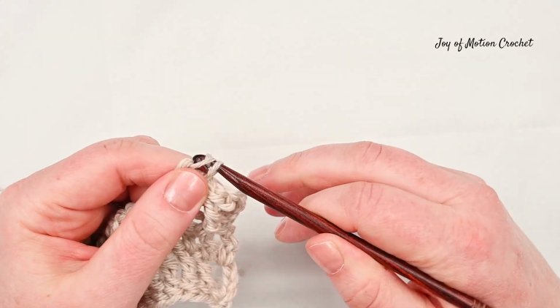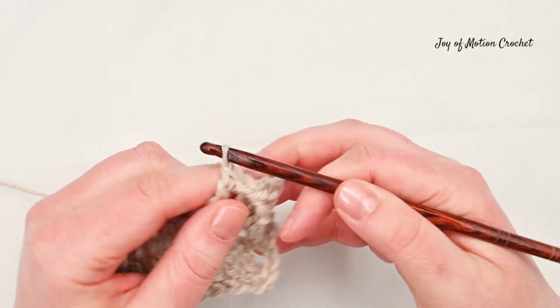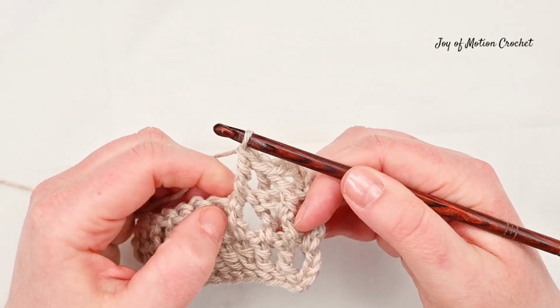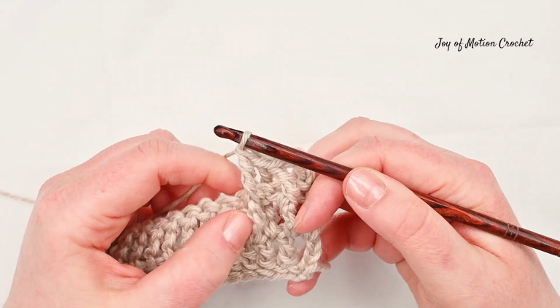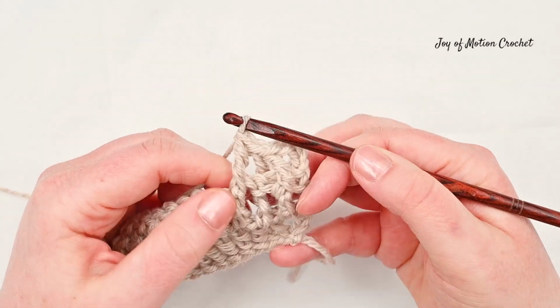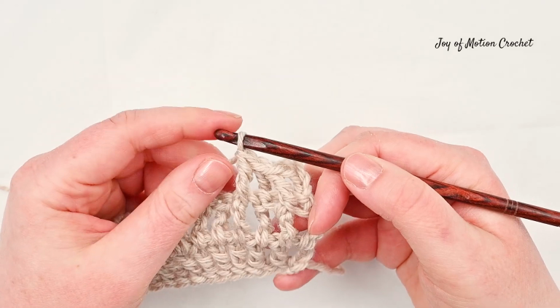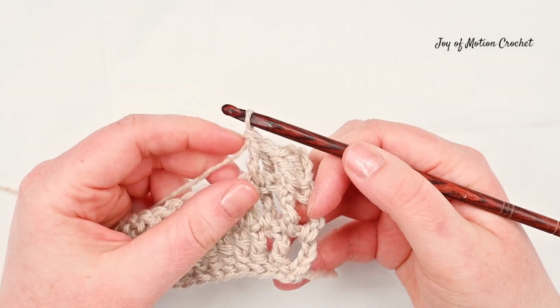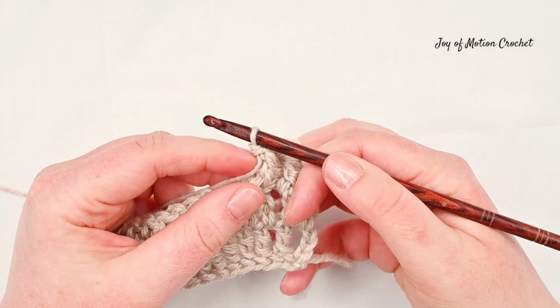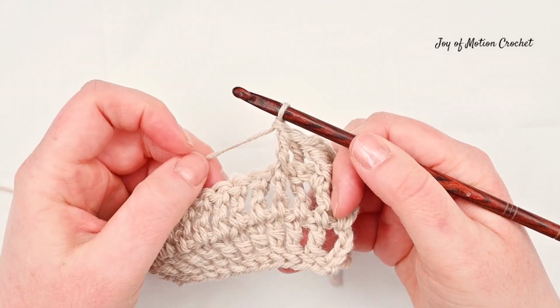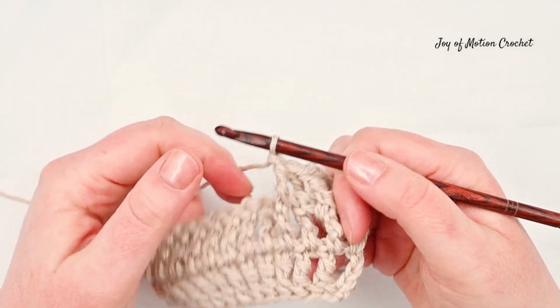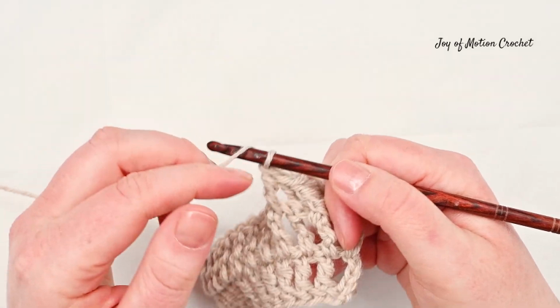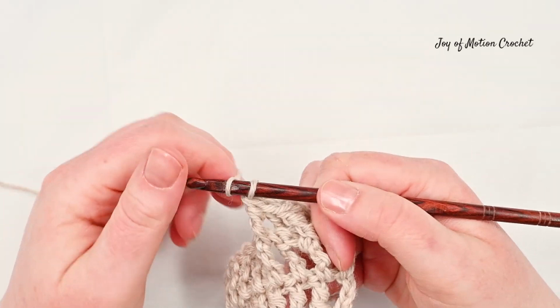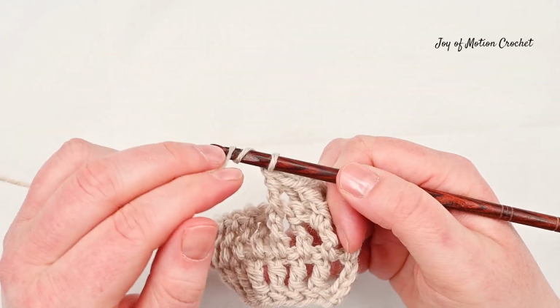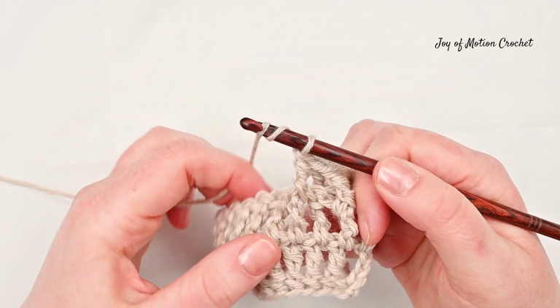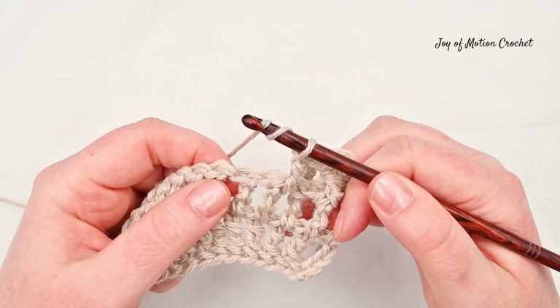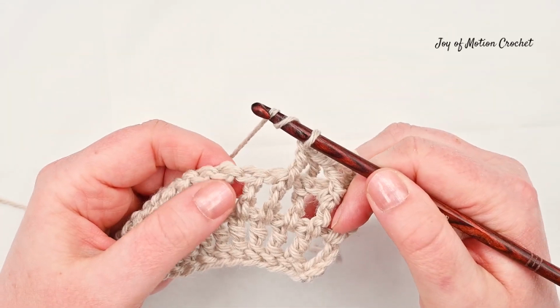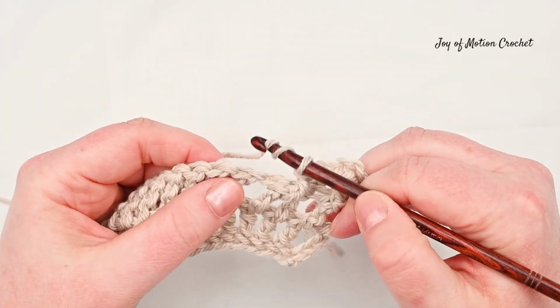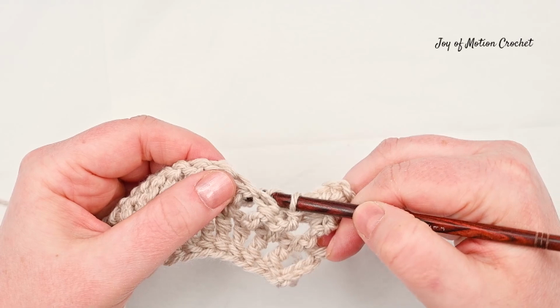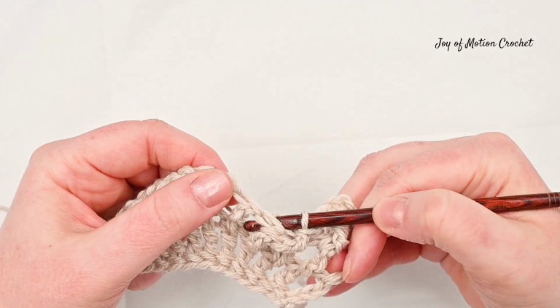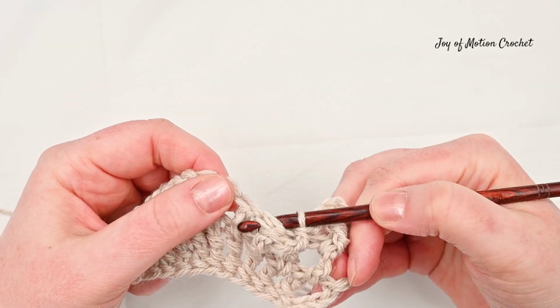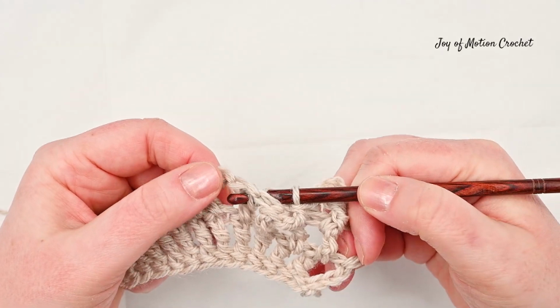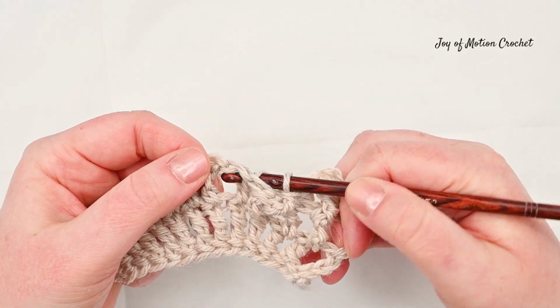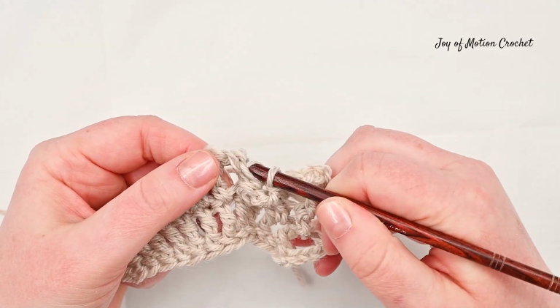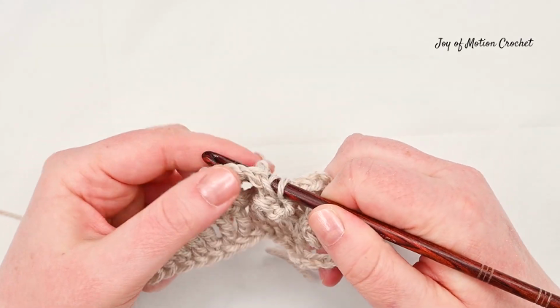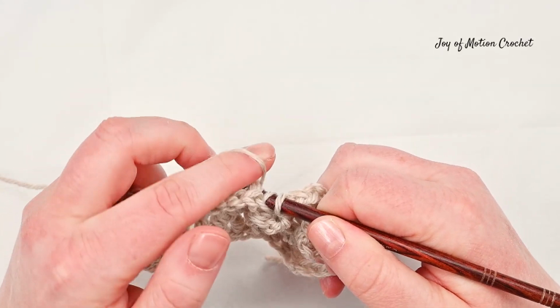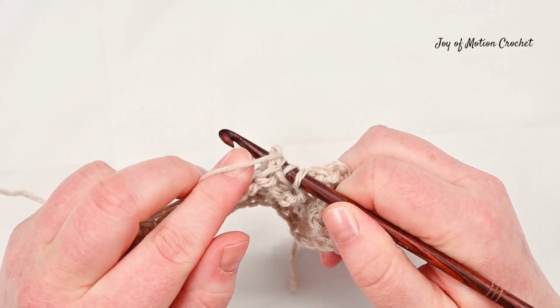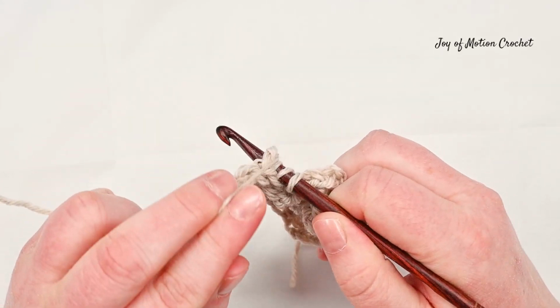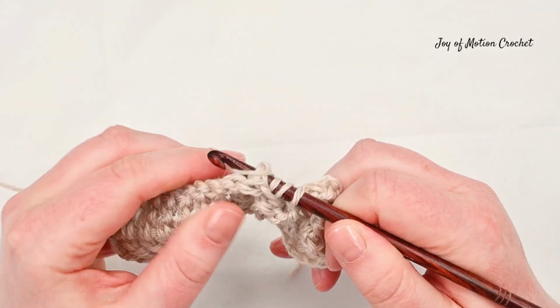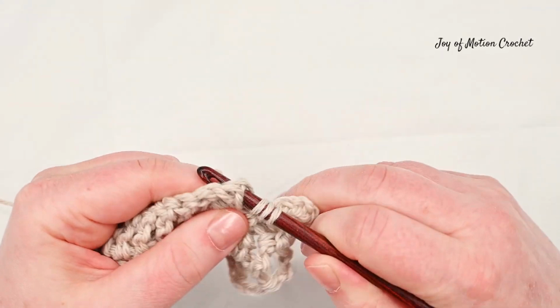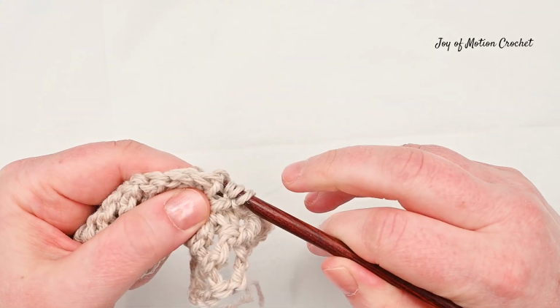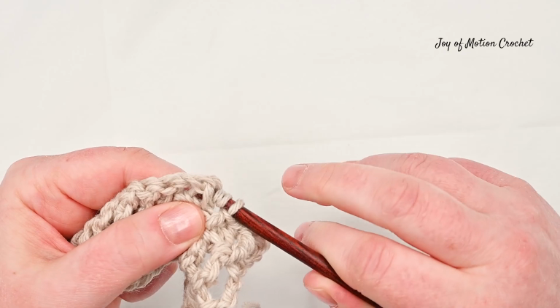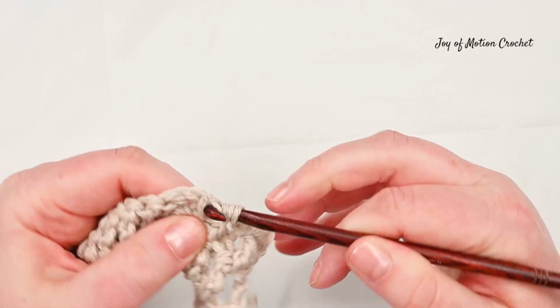By repeating that, you're doing the front post and back post treble crochet ribbing. So do a back post treble crochet ribbing now after the front post treble crochet ribbing.